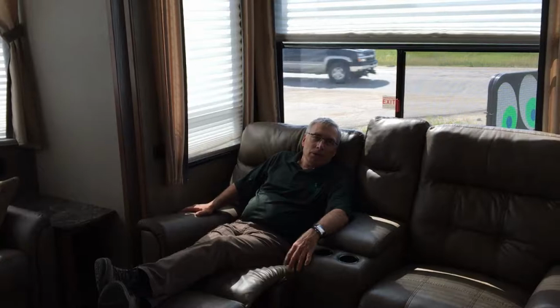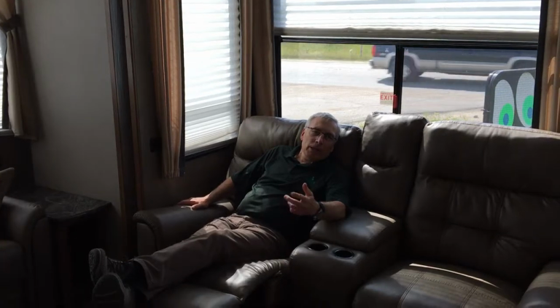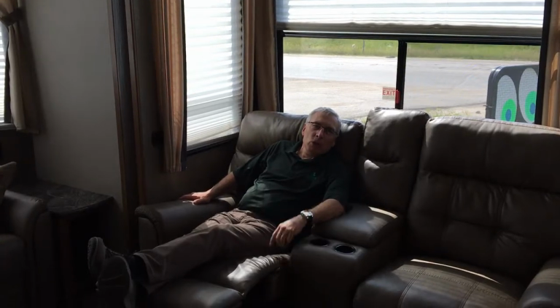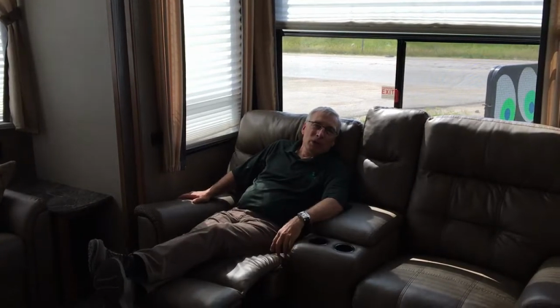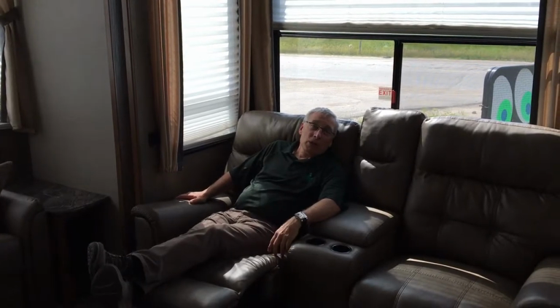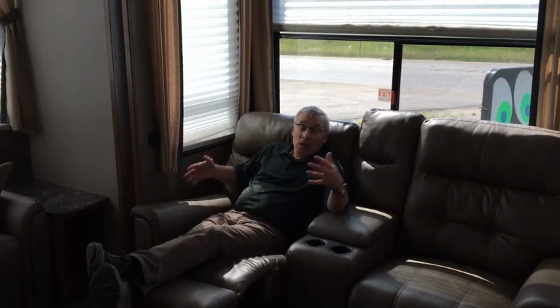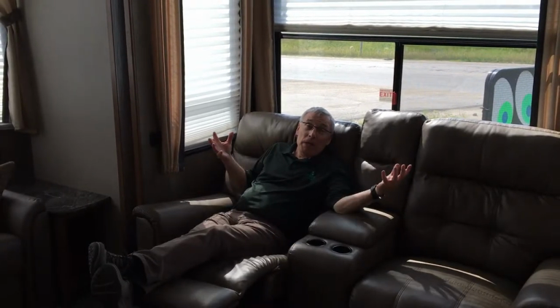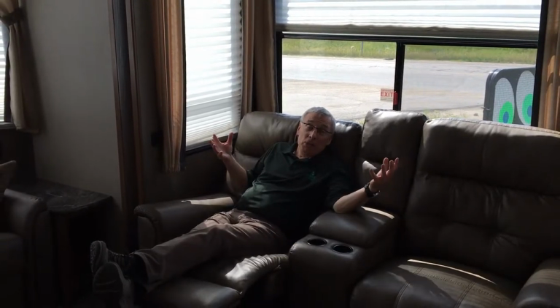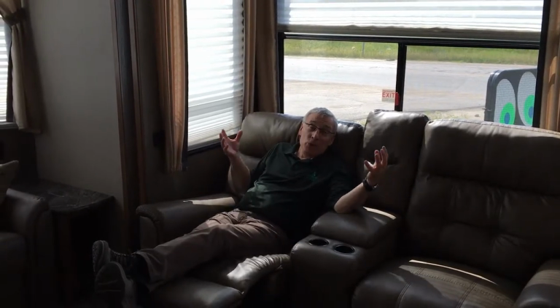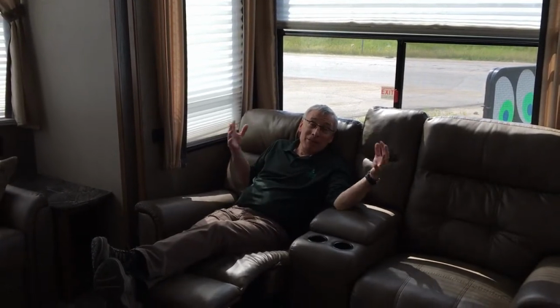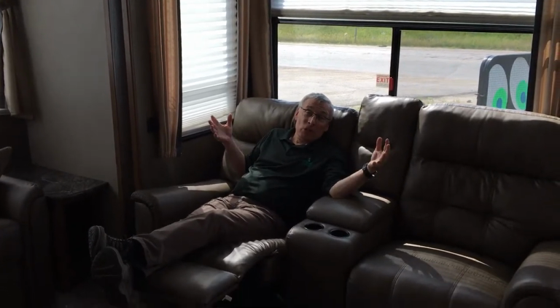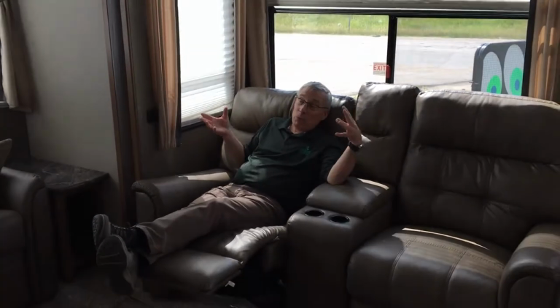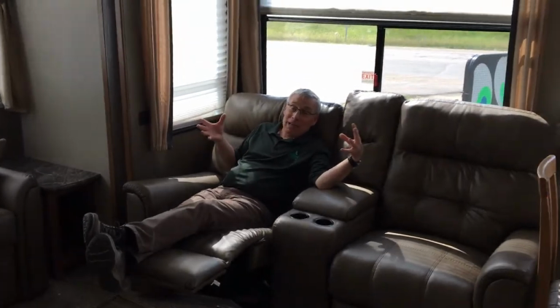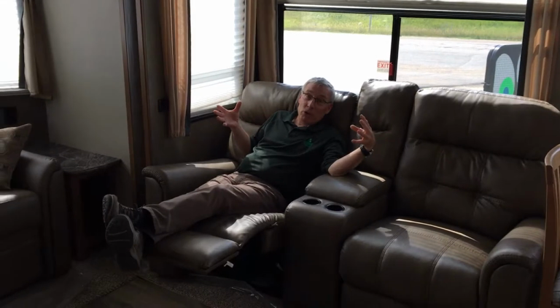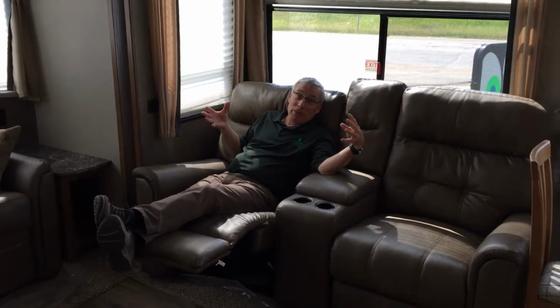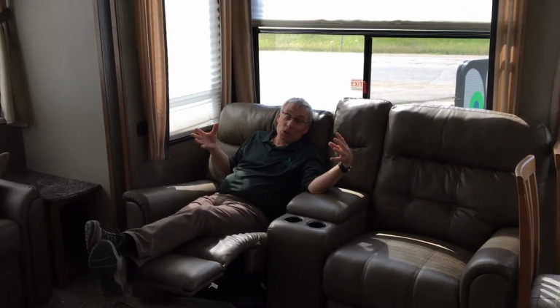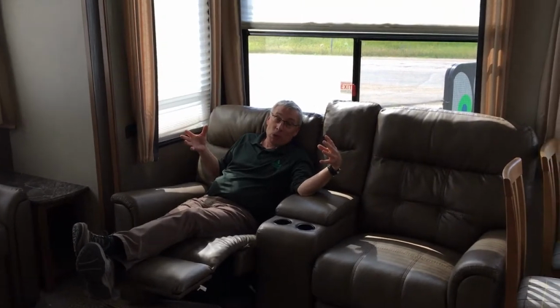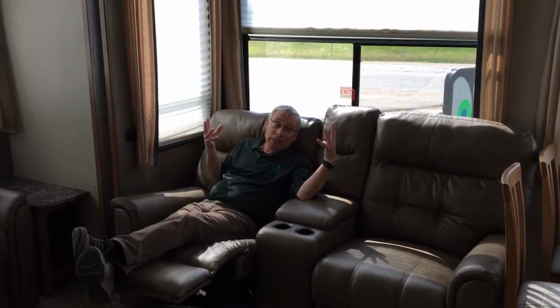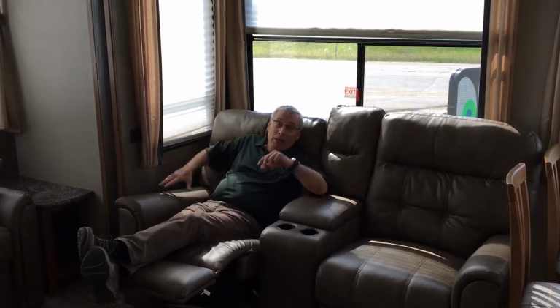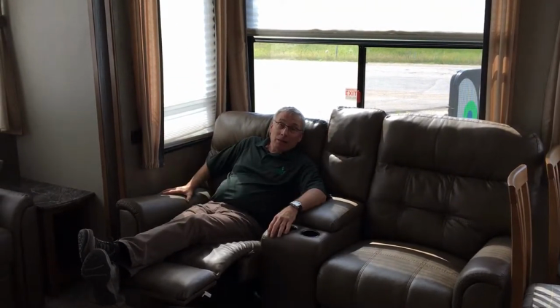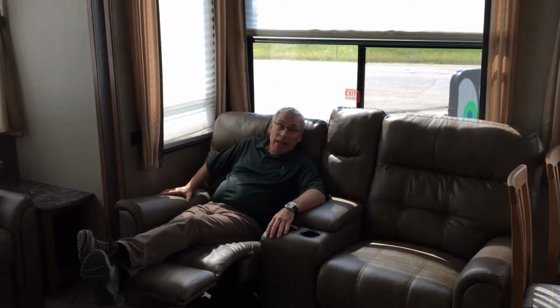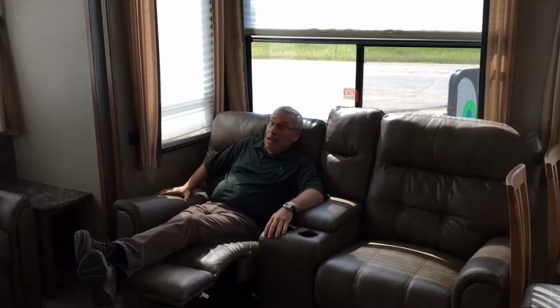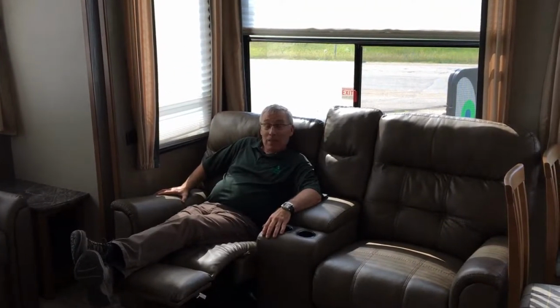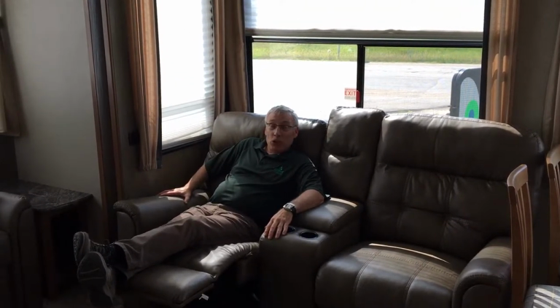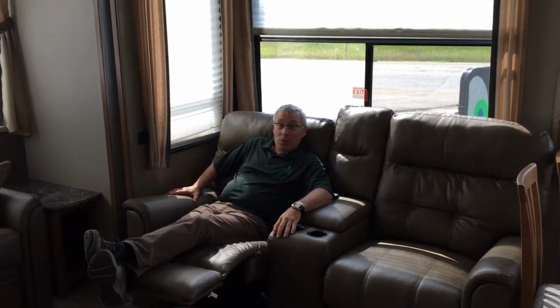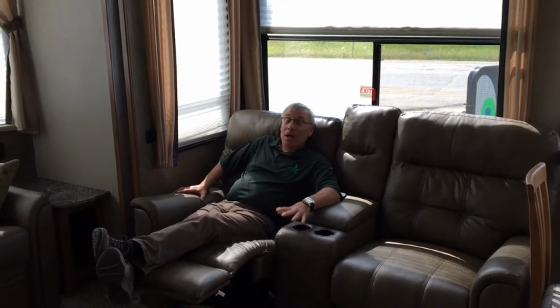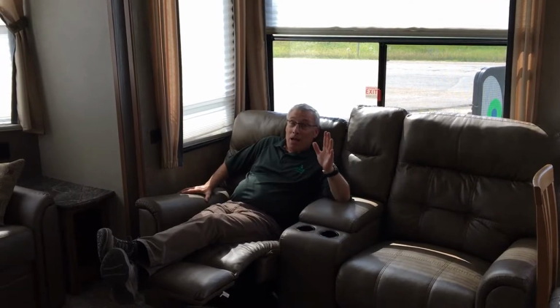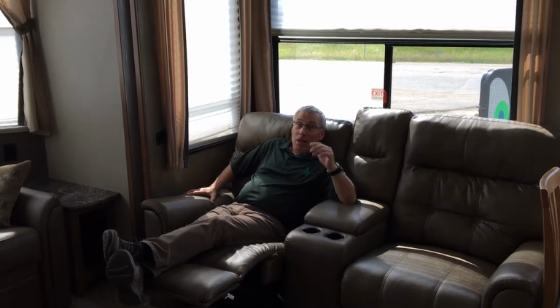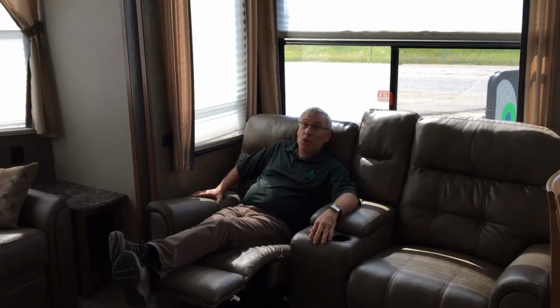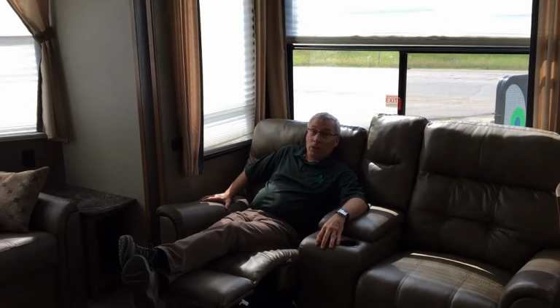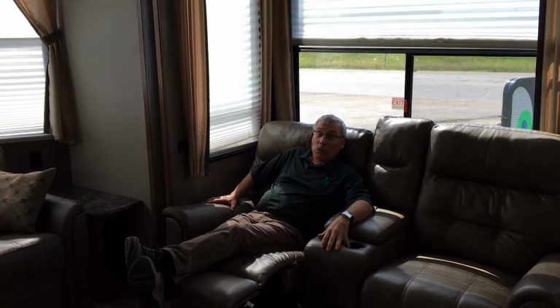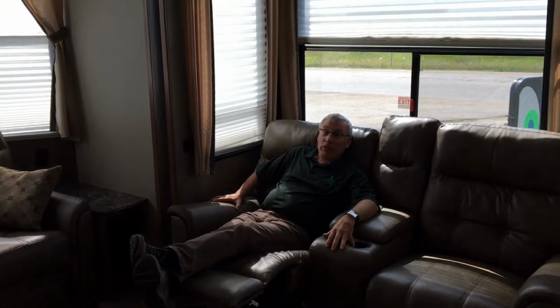Kelly here from Lardner's Trailer Sales. A lot of people in Saskatchewan have a seasonal lot where they're leaving their trailer there all summer long. If that's you, you want to watch this video.